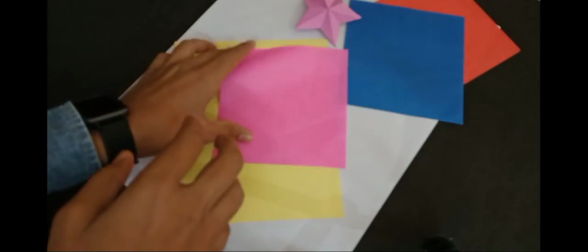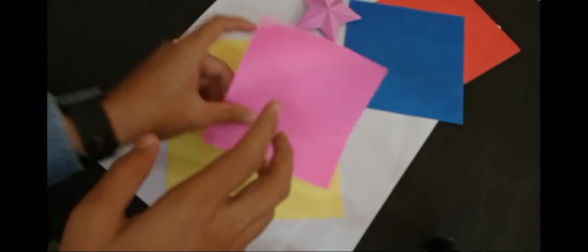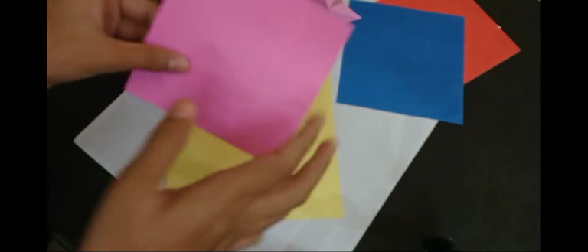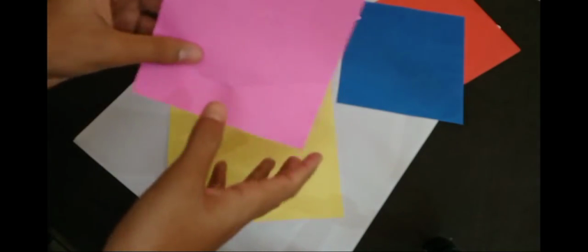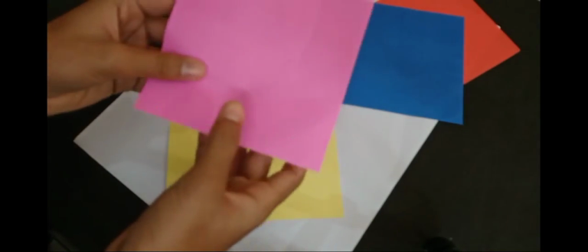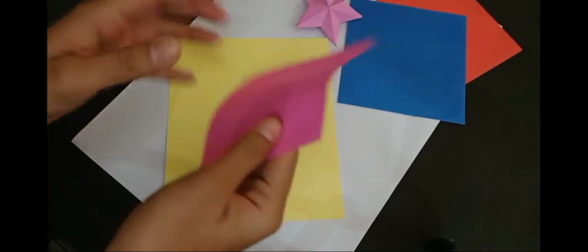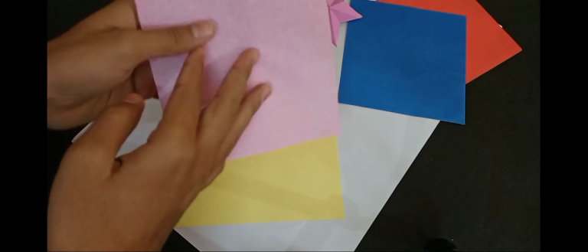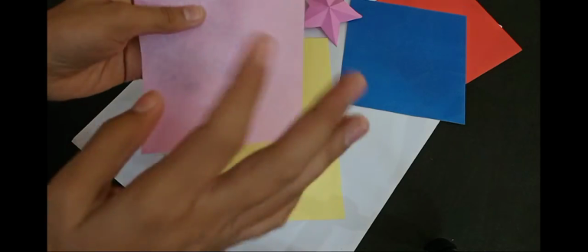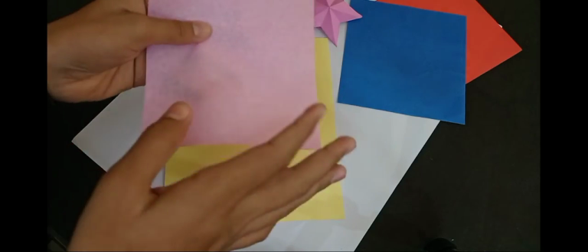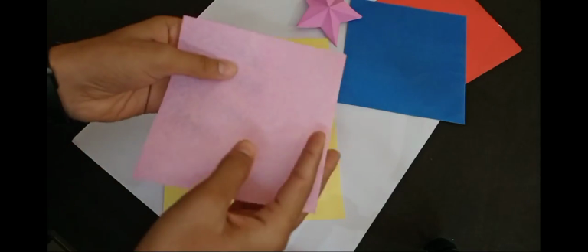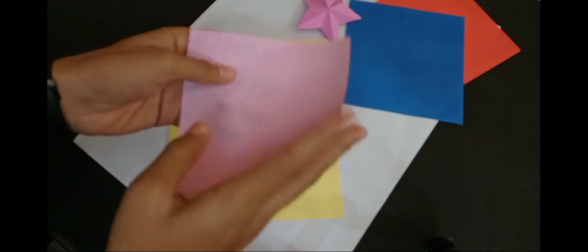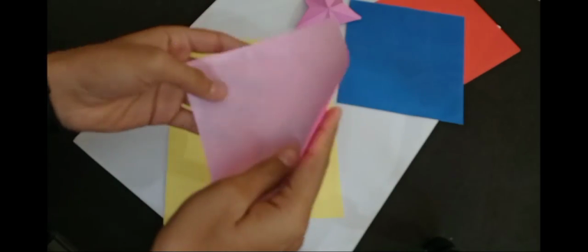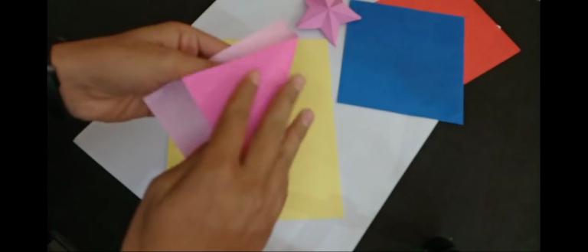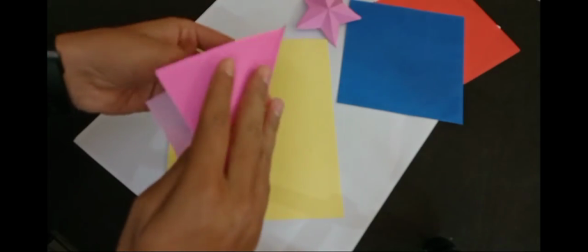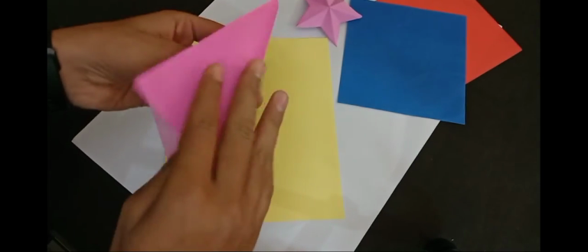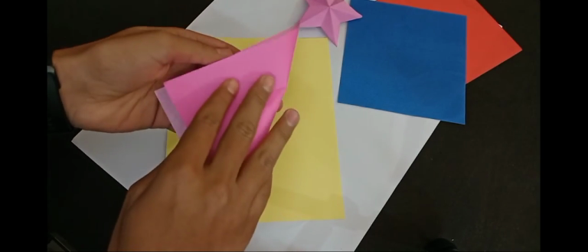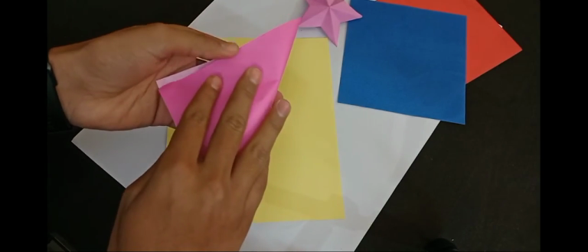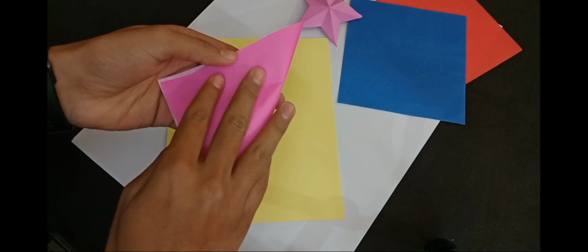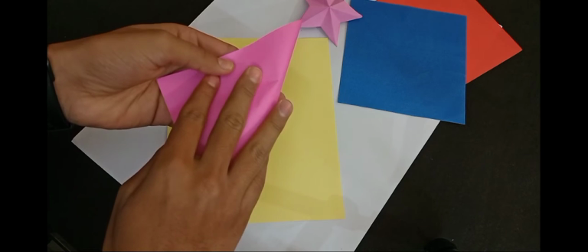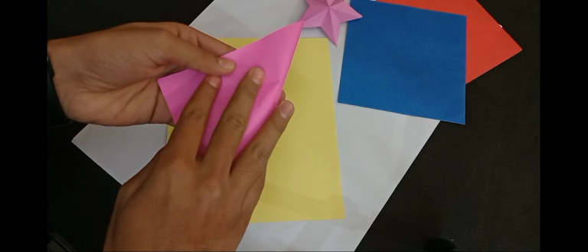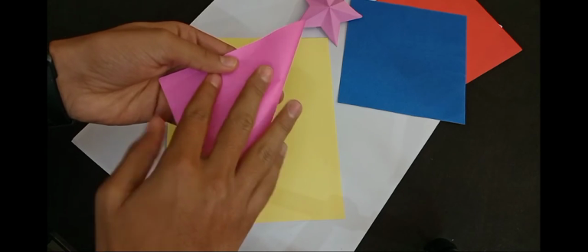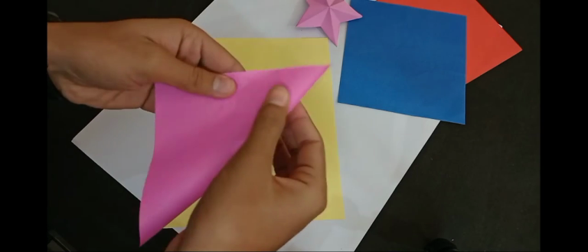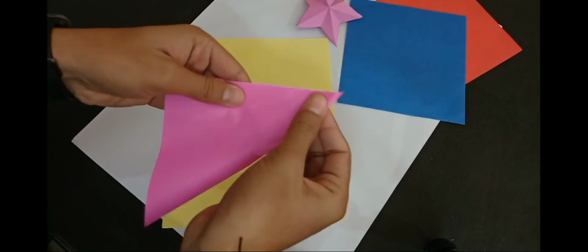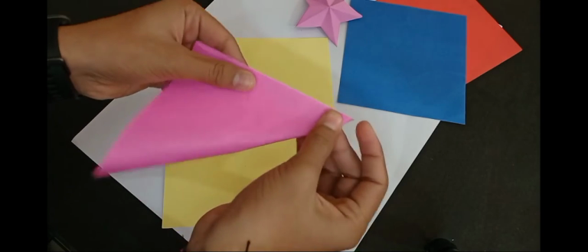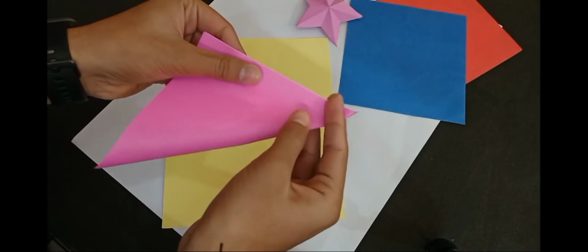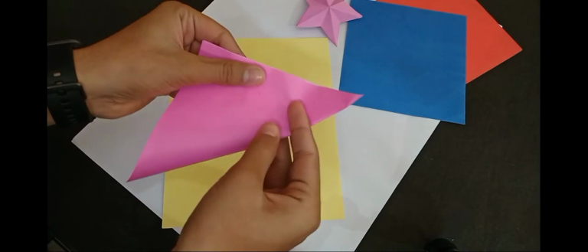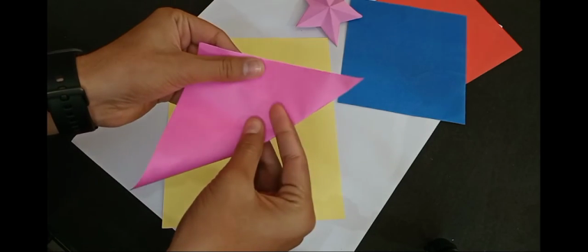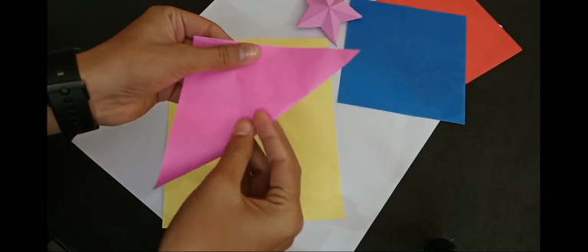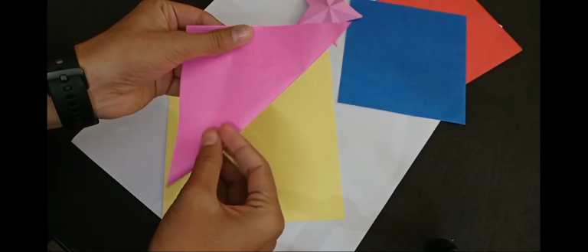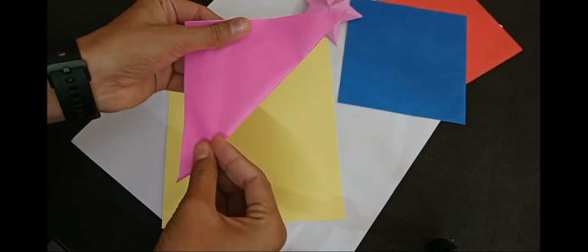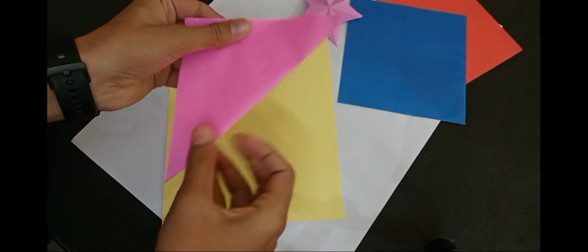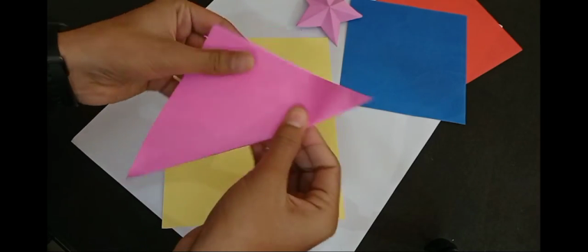The first step is to make a paper like this. Then fold it well.